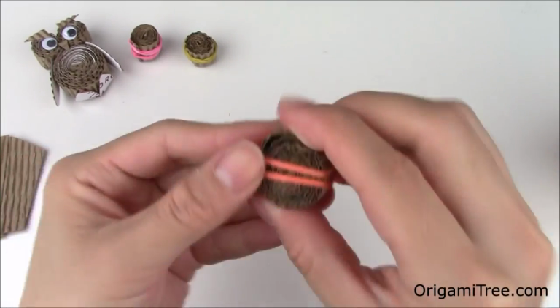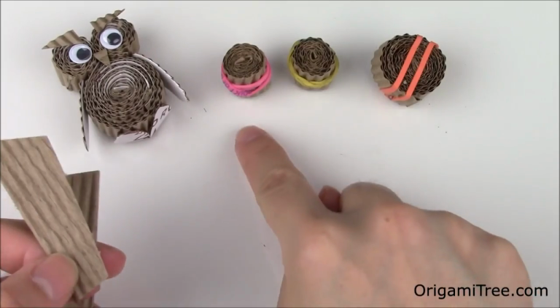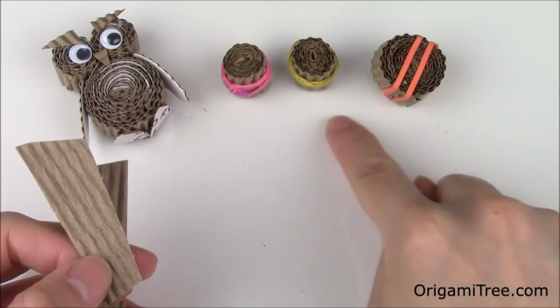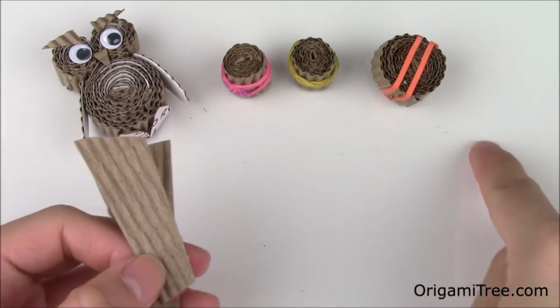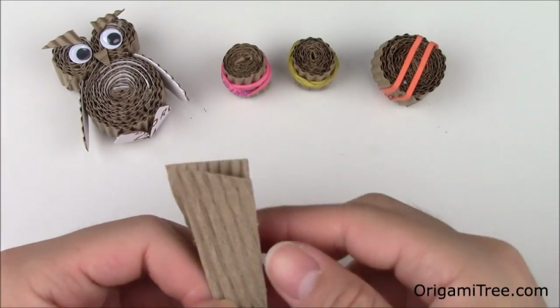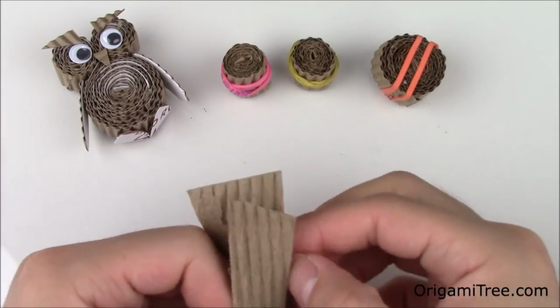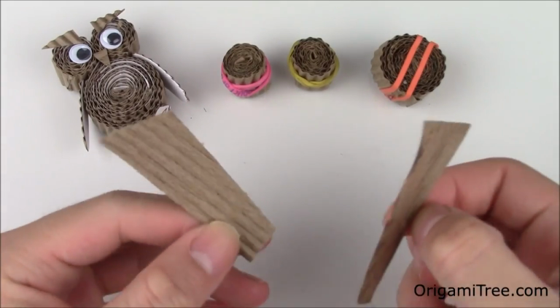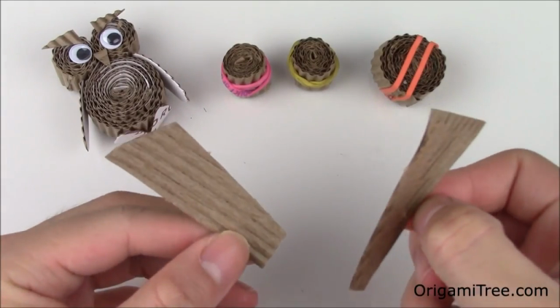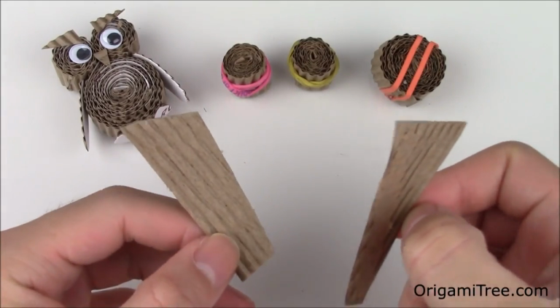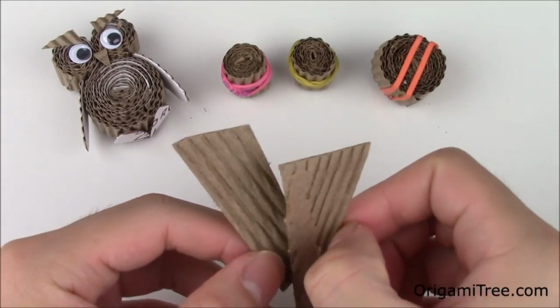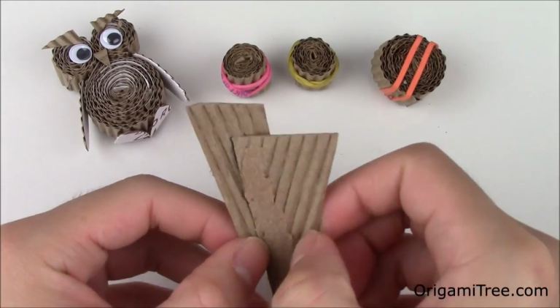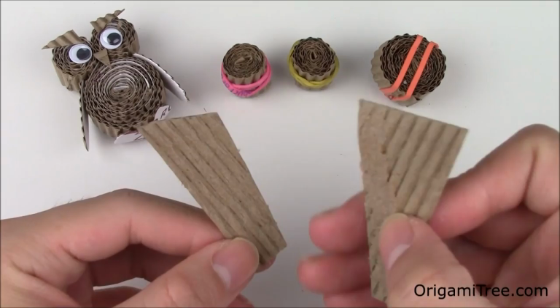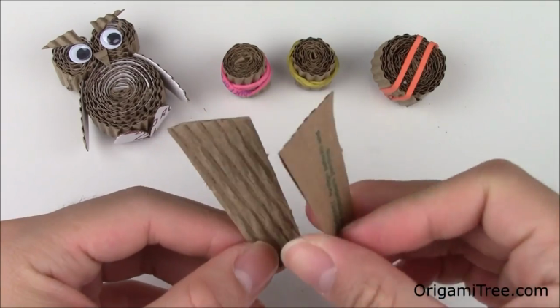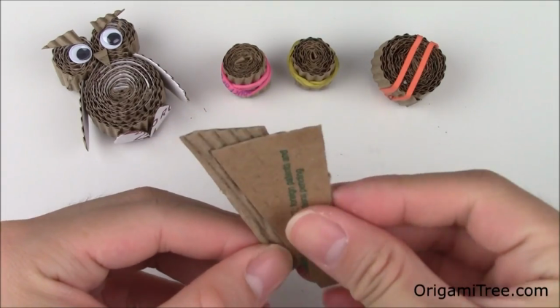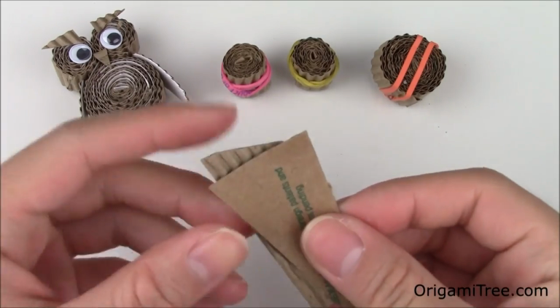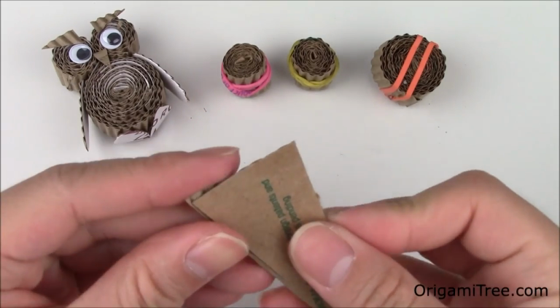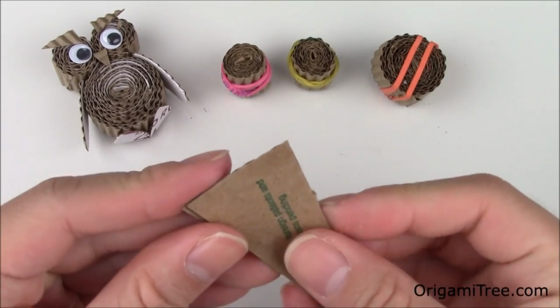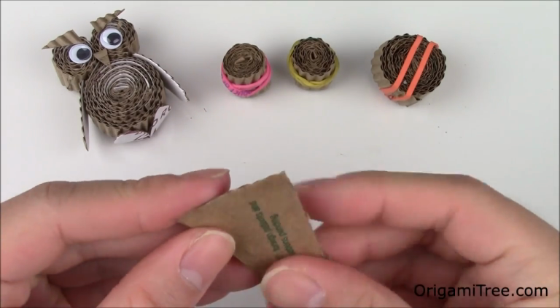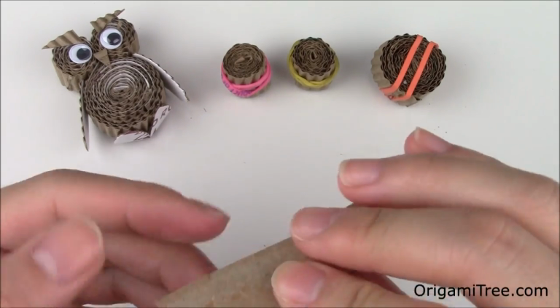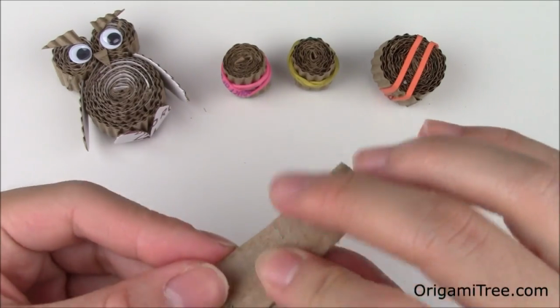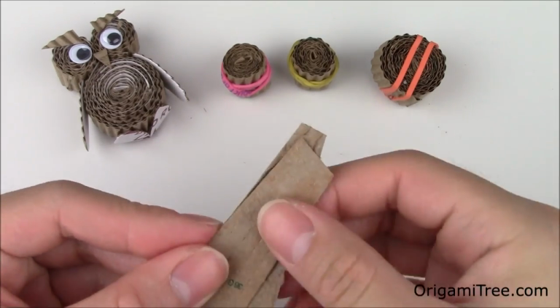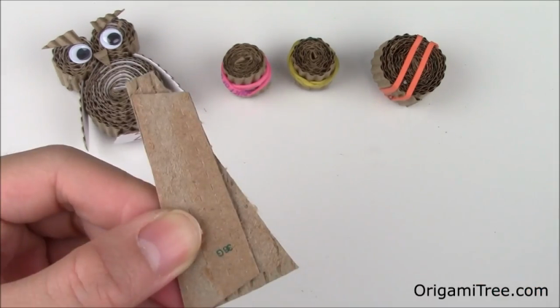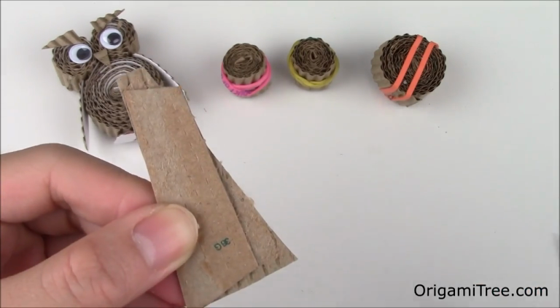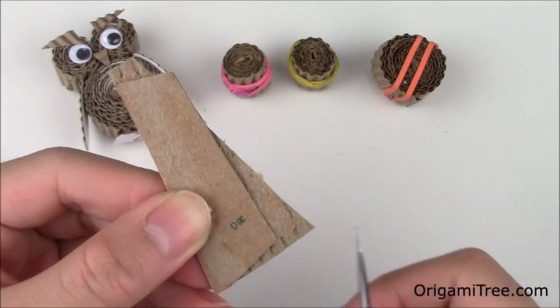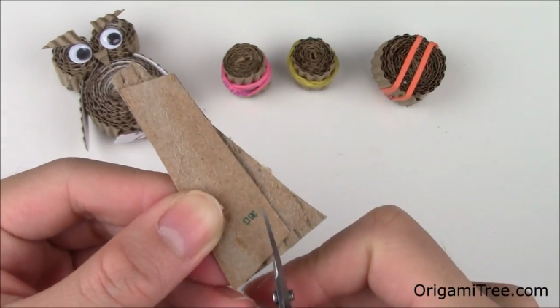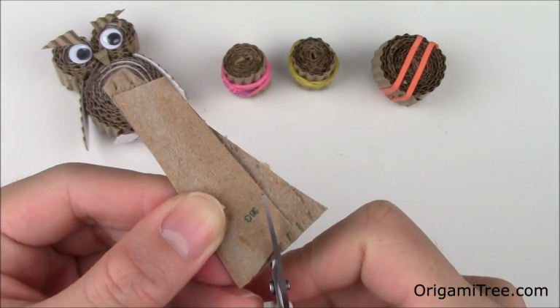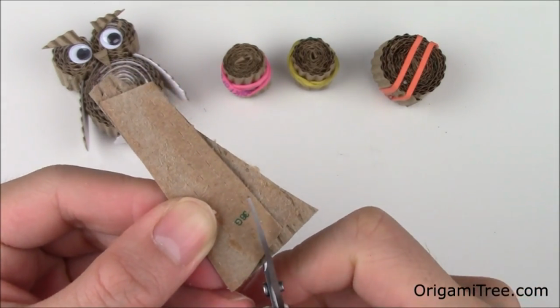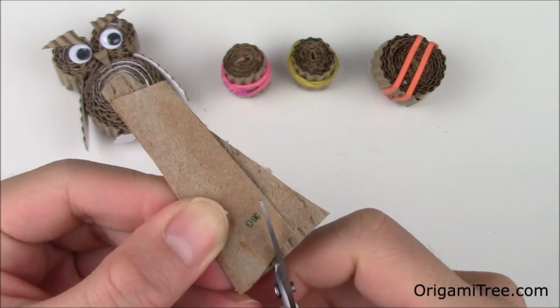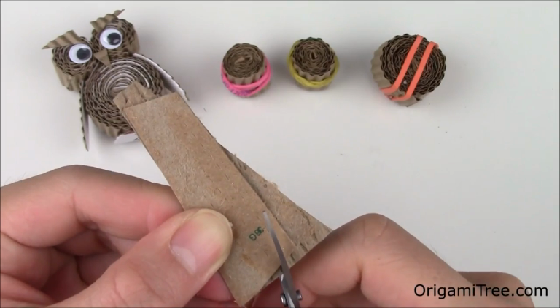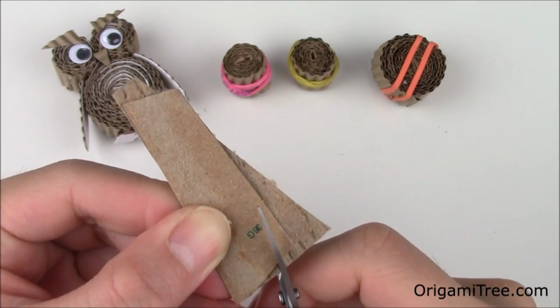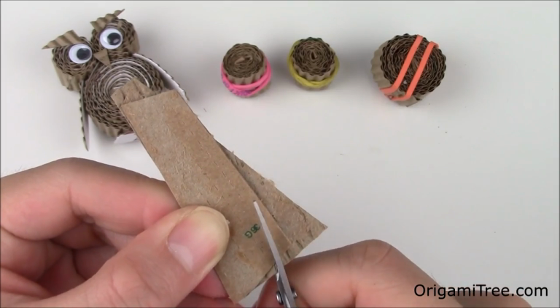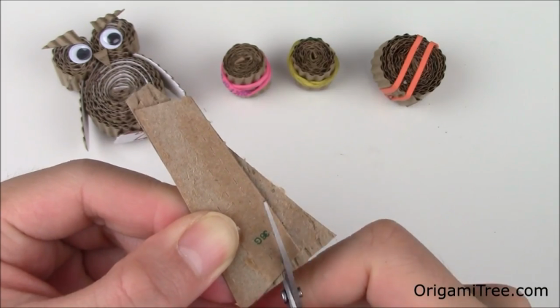While we wait for everything to dry, we're going to work on the owl's wings. I'm going to stack the two remaining pieces together and then cut out the shape of a teardrop to make the owl's wings.